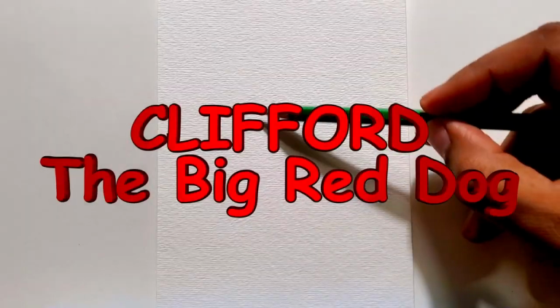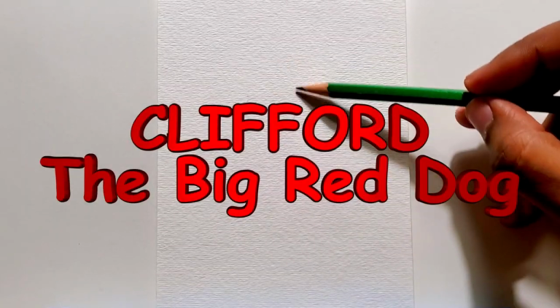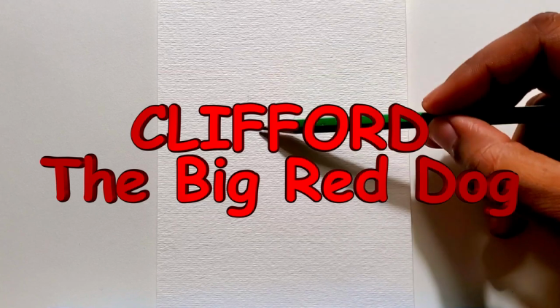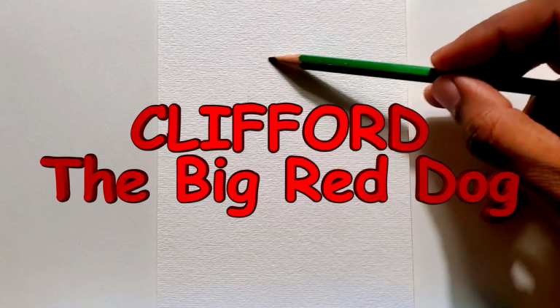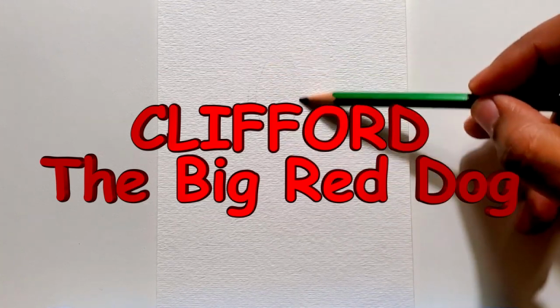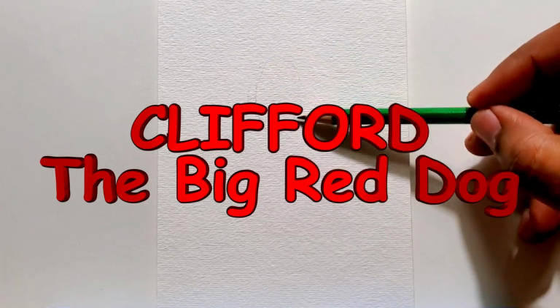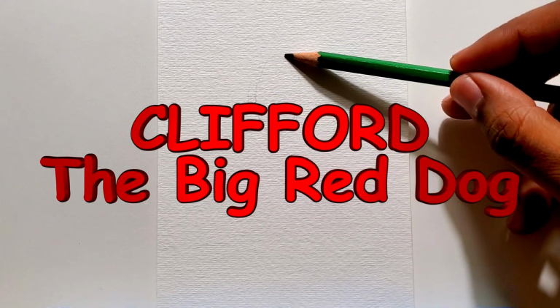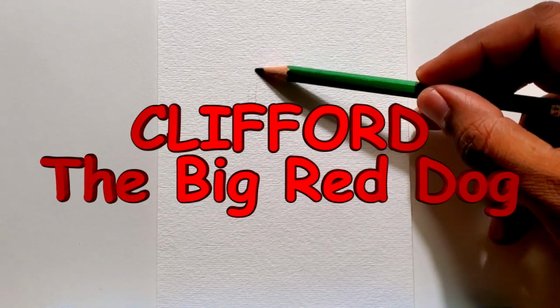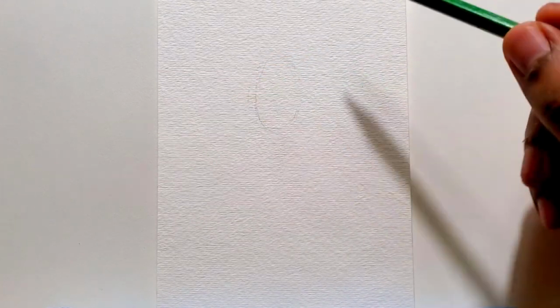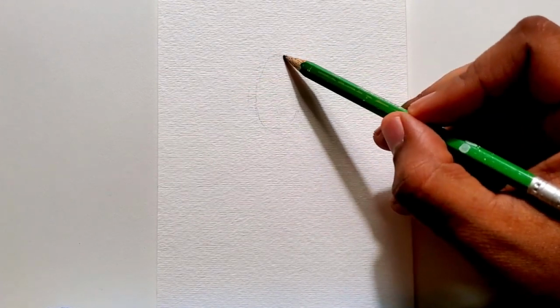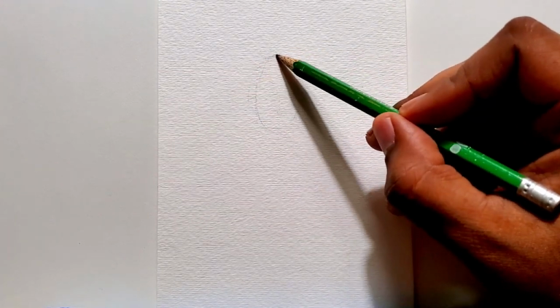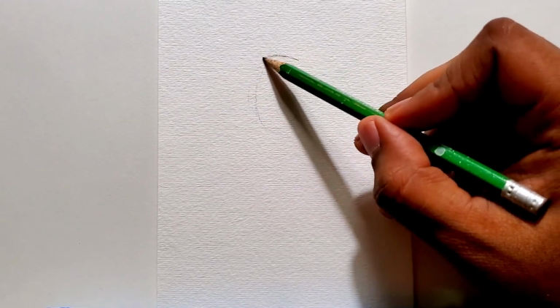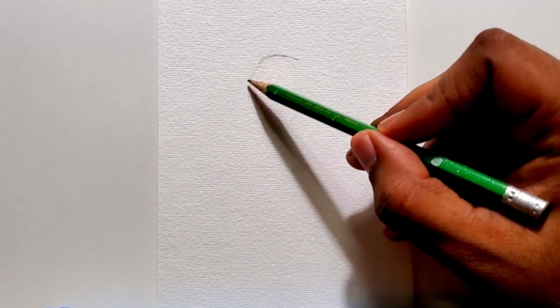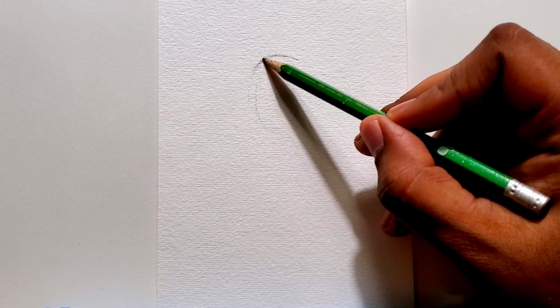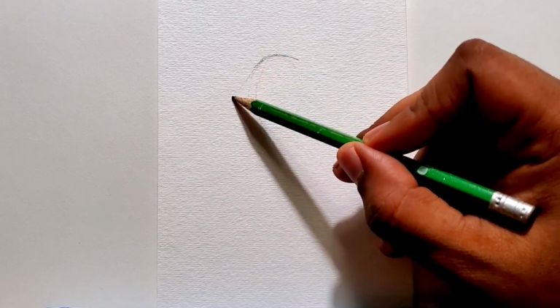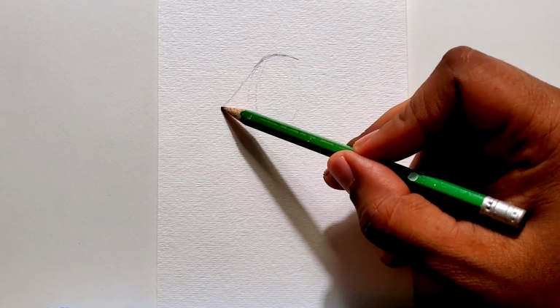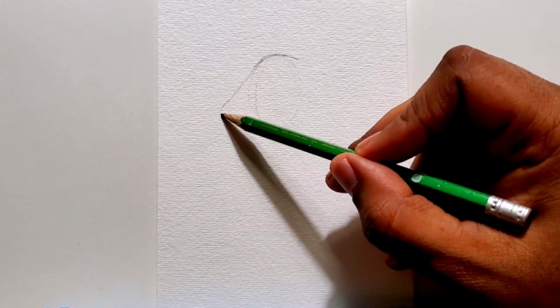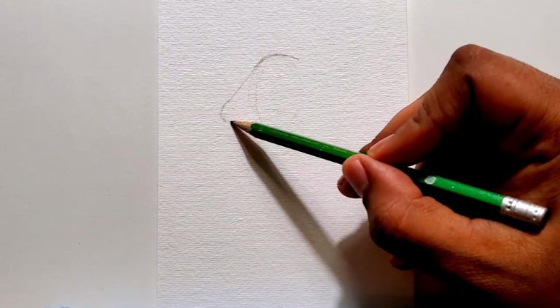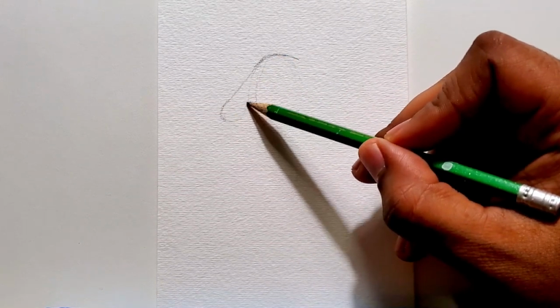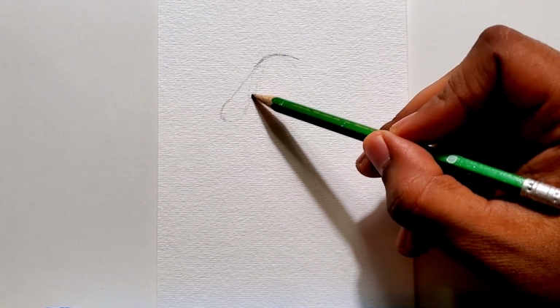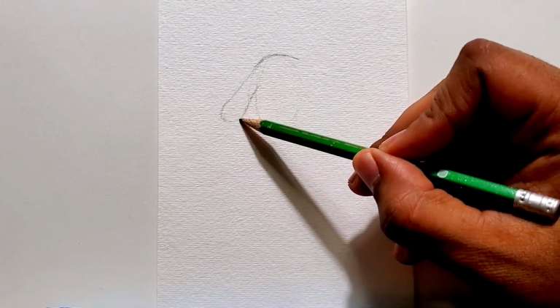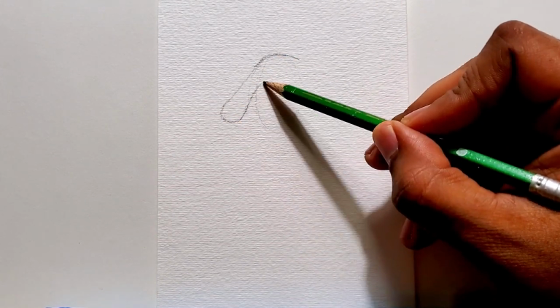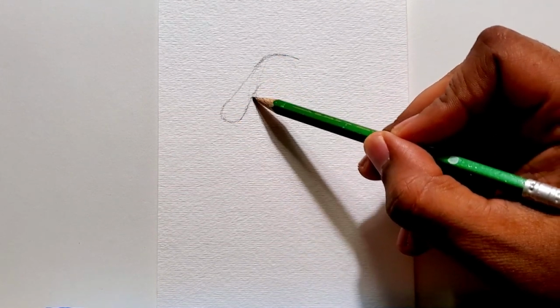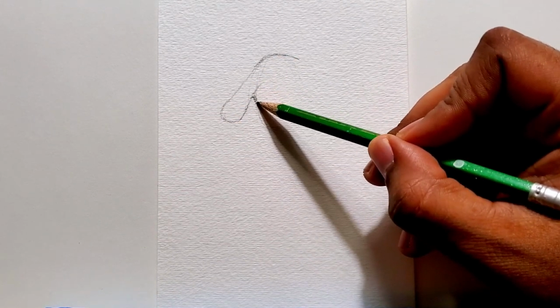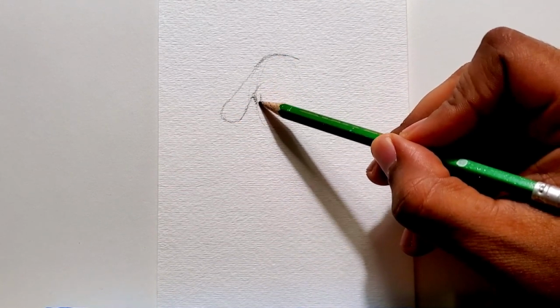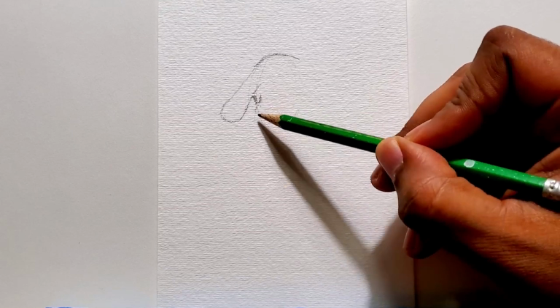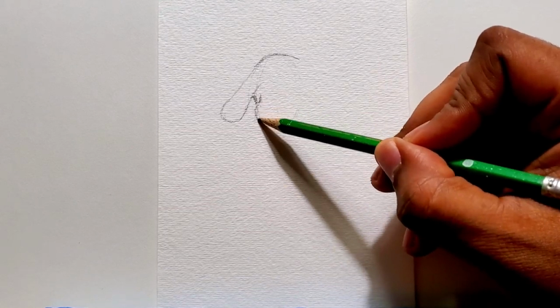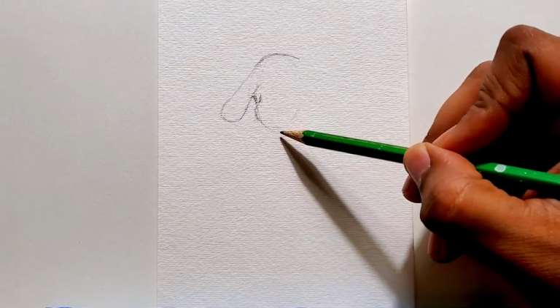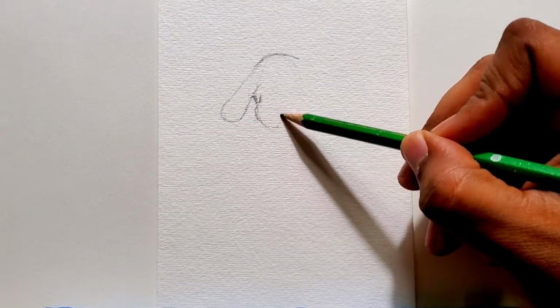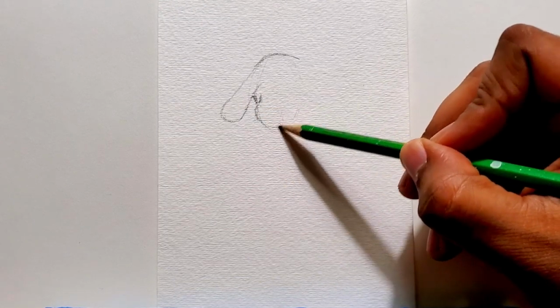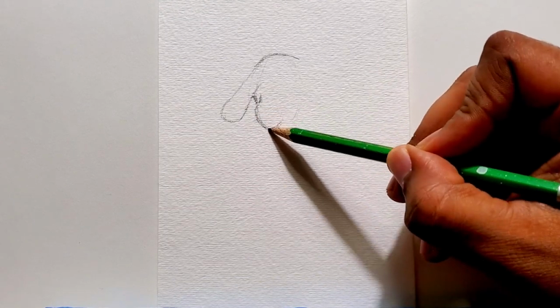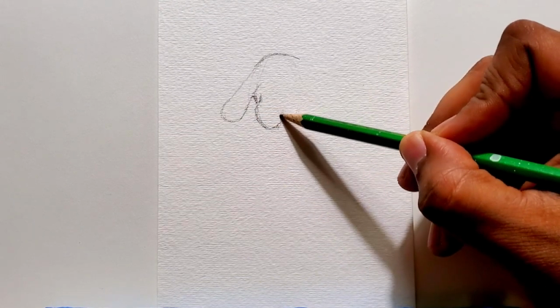So here's a quick drawing of Clifford, the Big Red Dog. And if this is your first time visiting my channel or watching my video, make sure to hit that subscribe button below so you can get notified whenever I drop a new video.